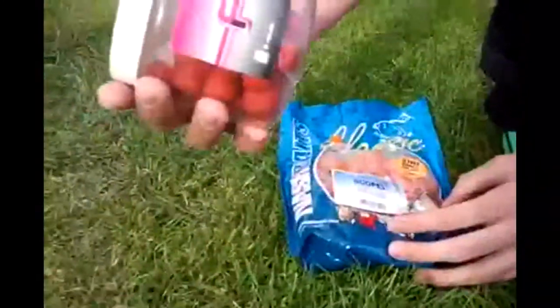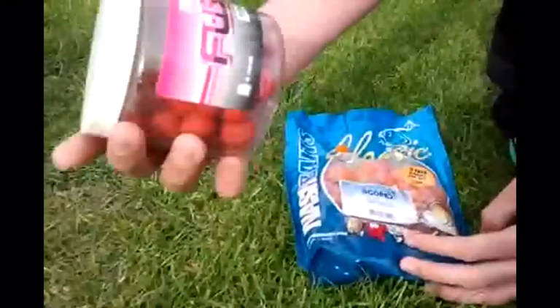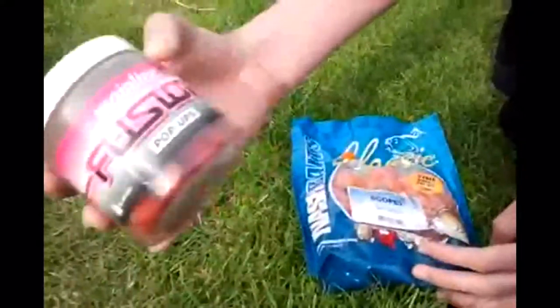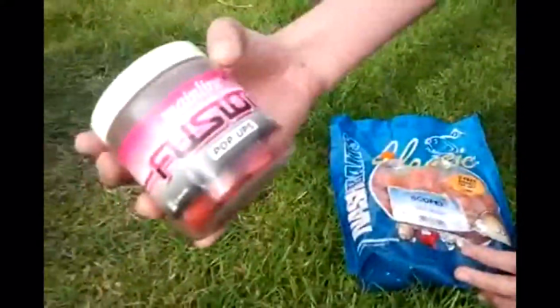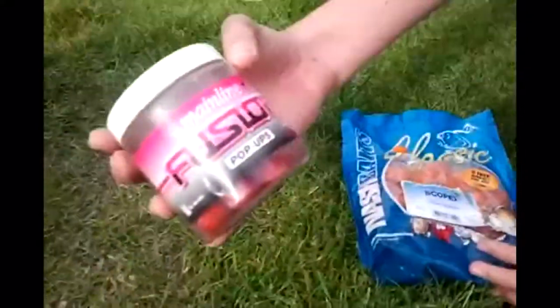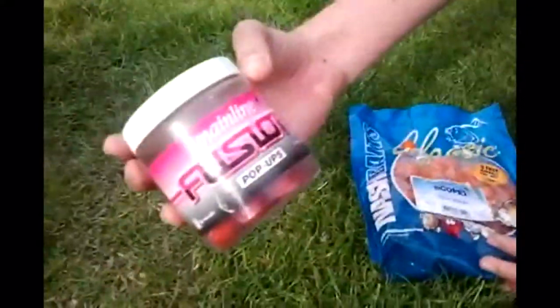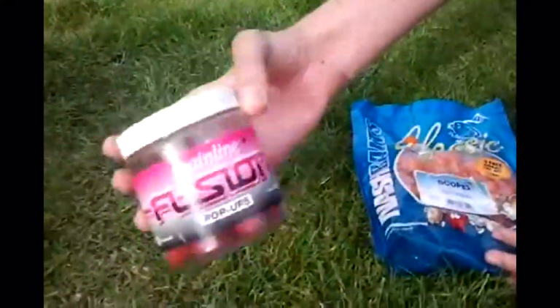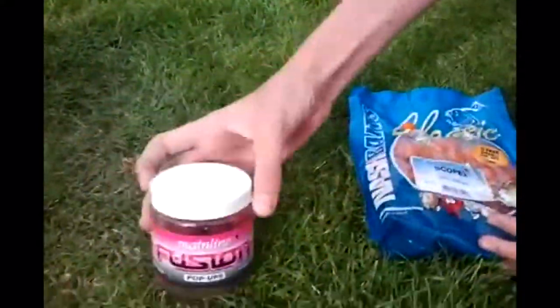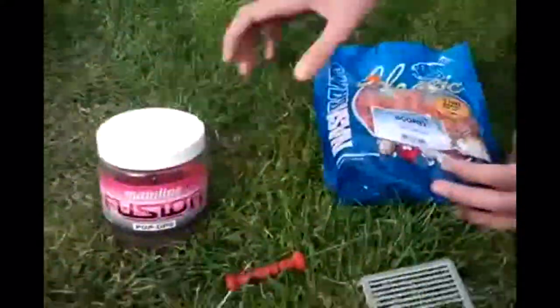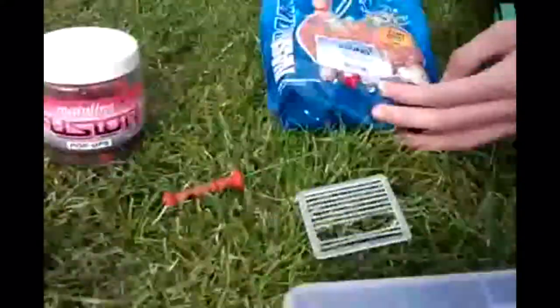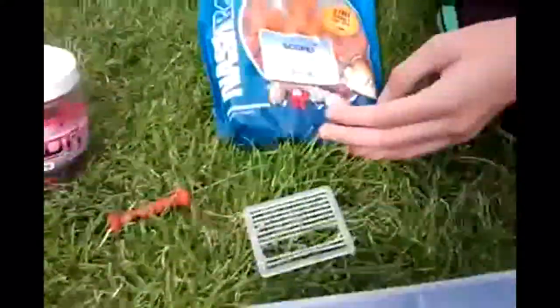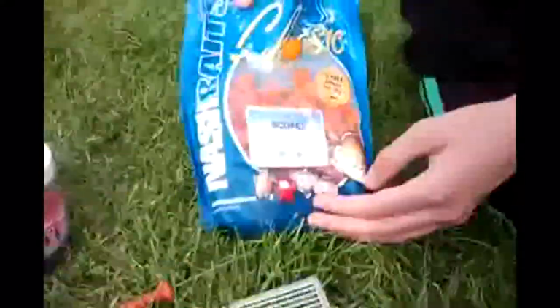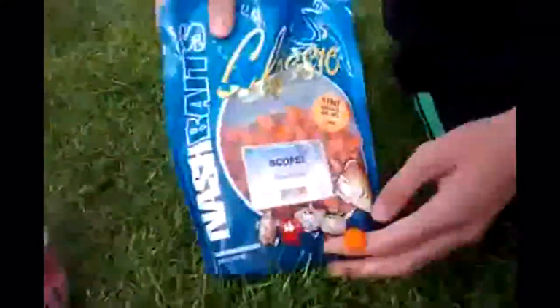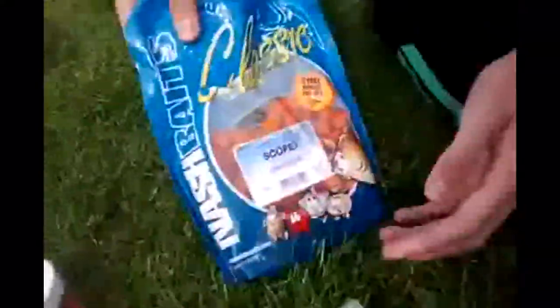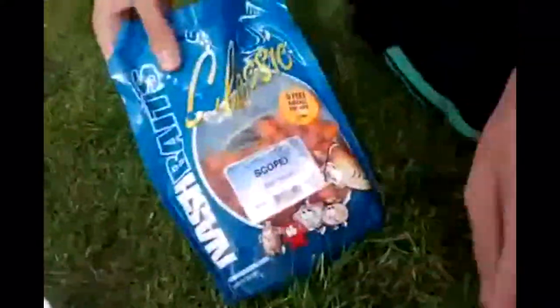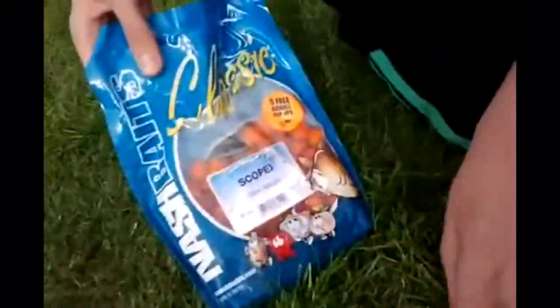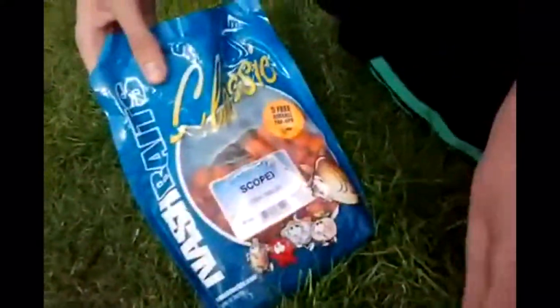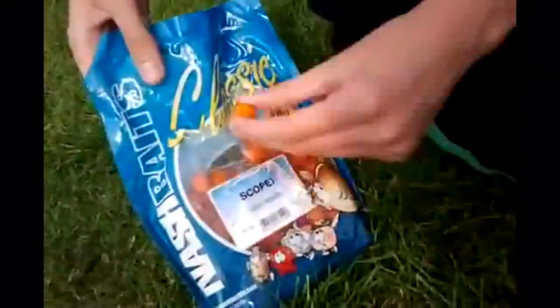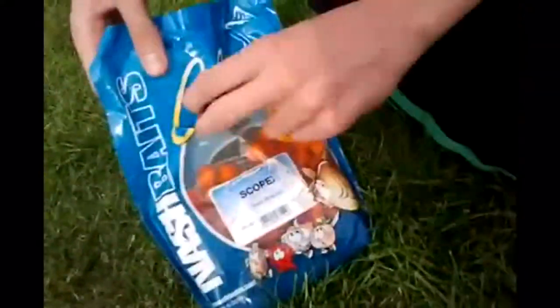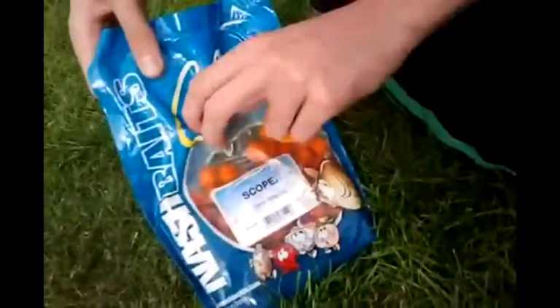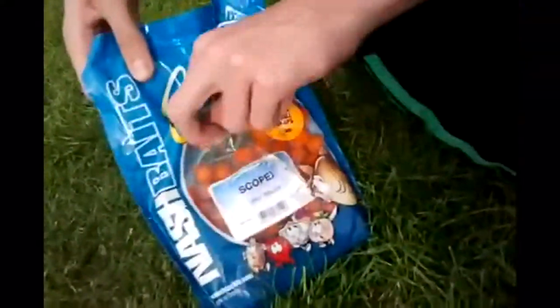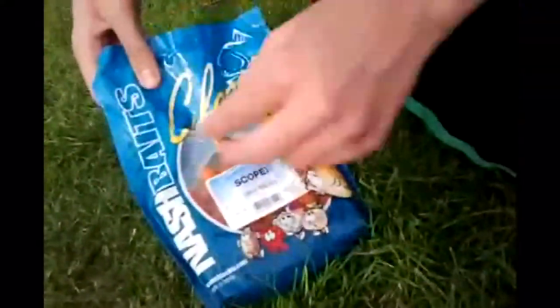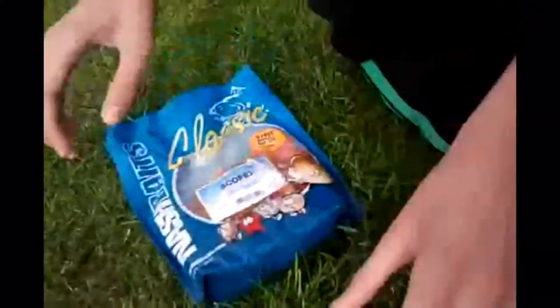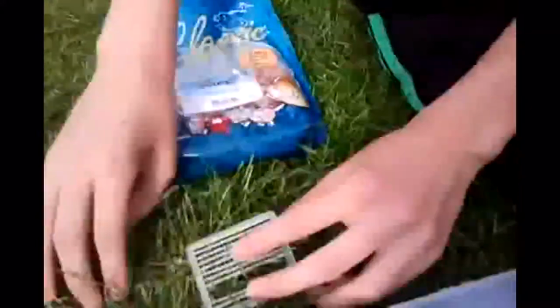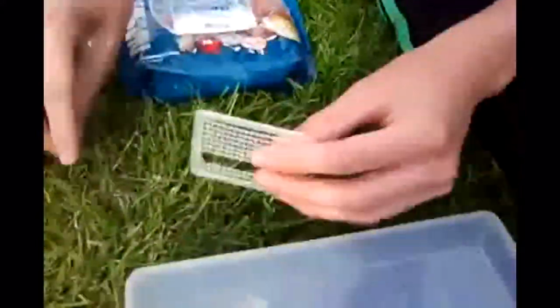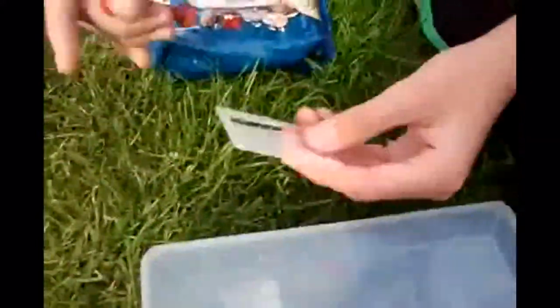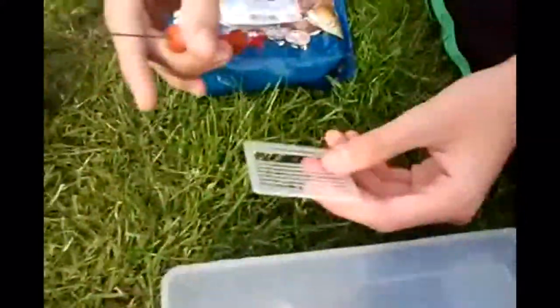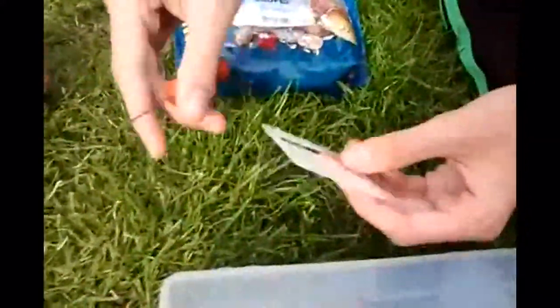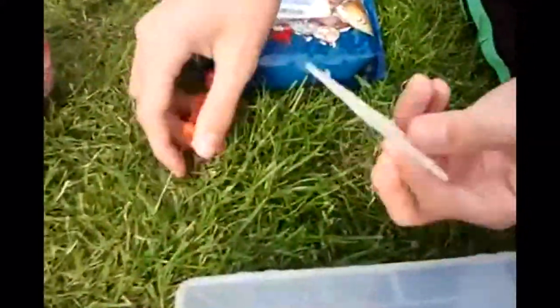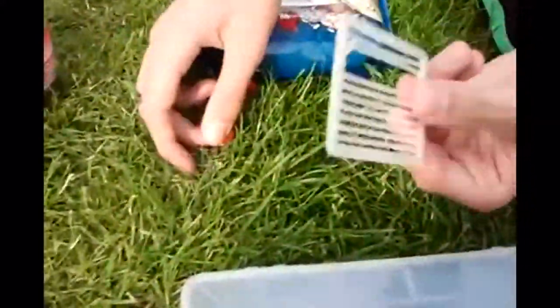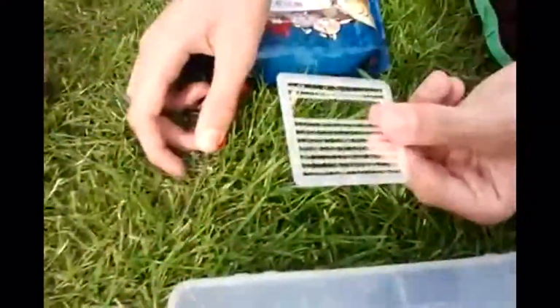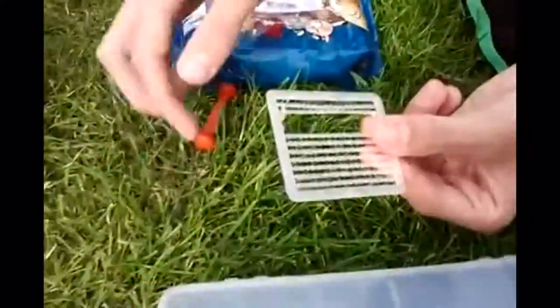You need boilies — I've got pop-ups here, Mainline Fusion or Scopex boilies, anything really, could be luncheon meat. You also need a baiting needle and boilie stops.